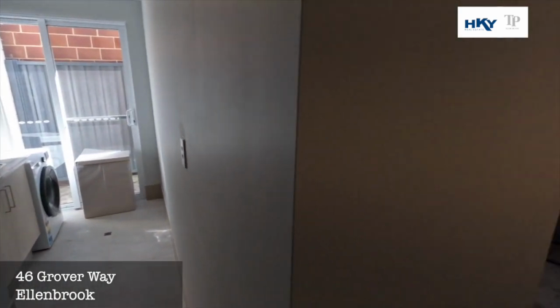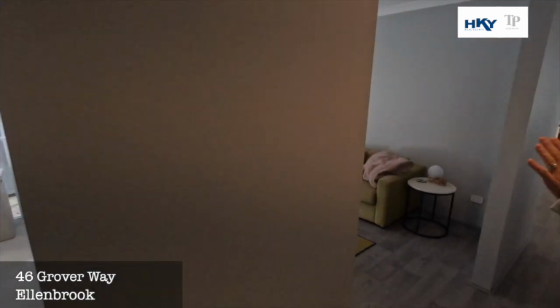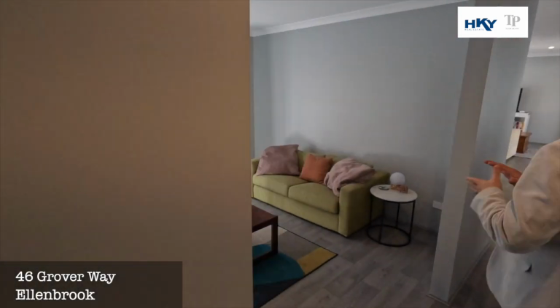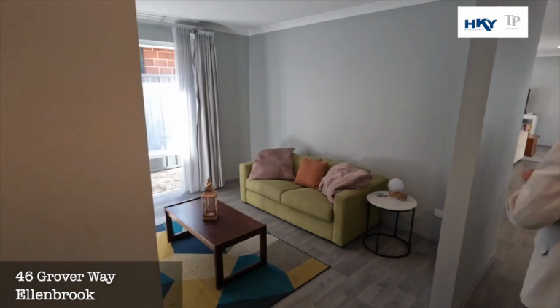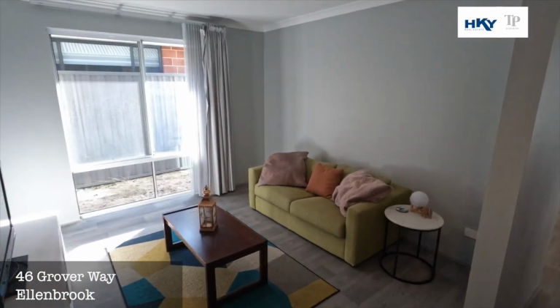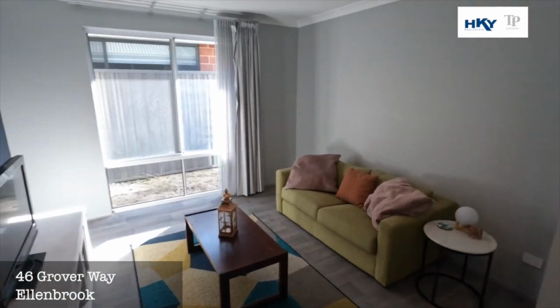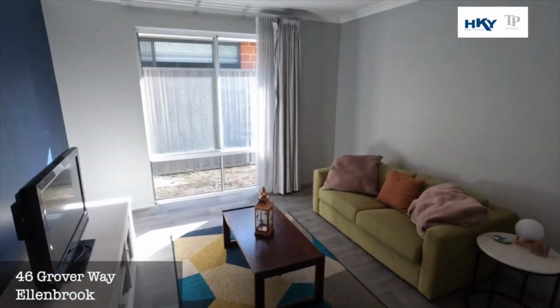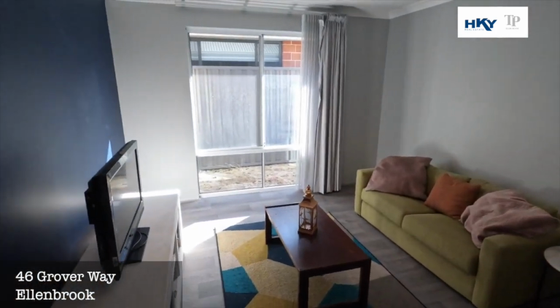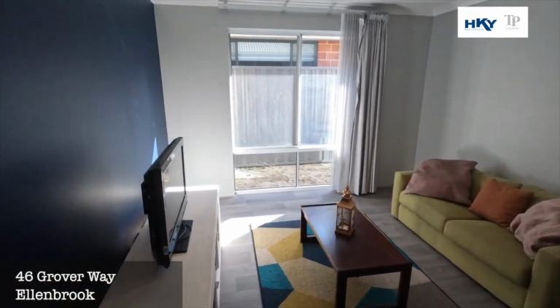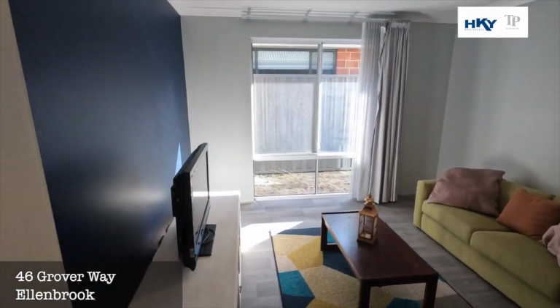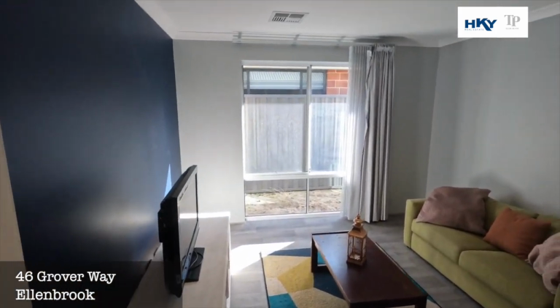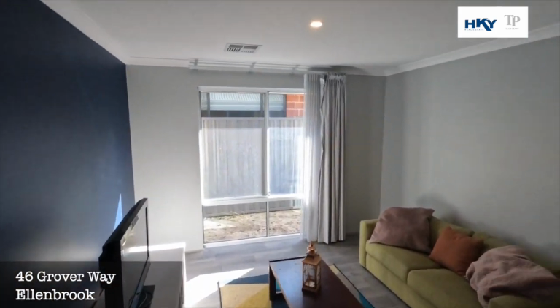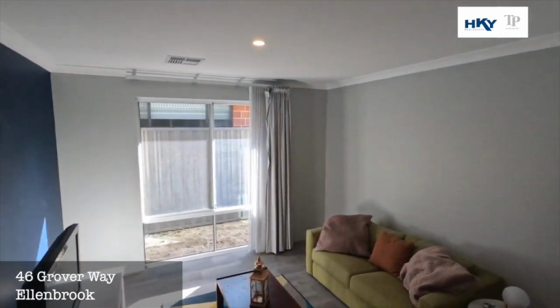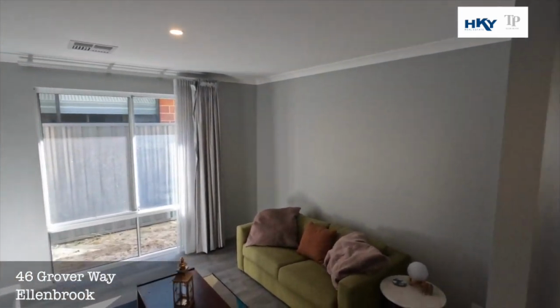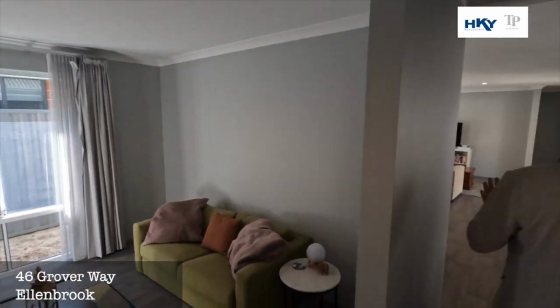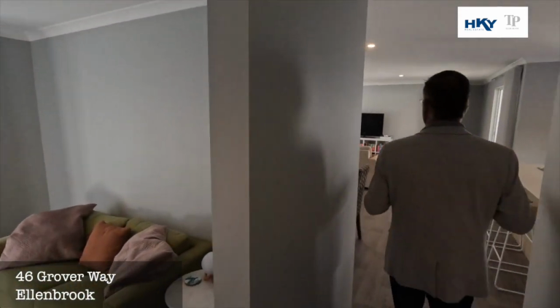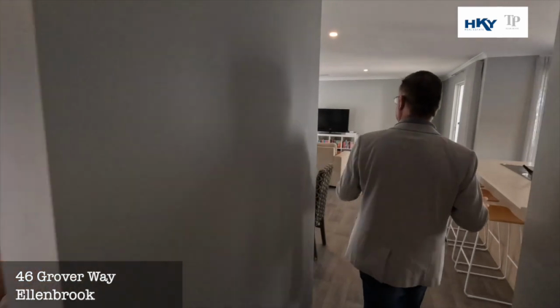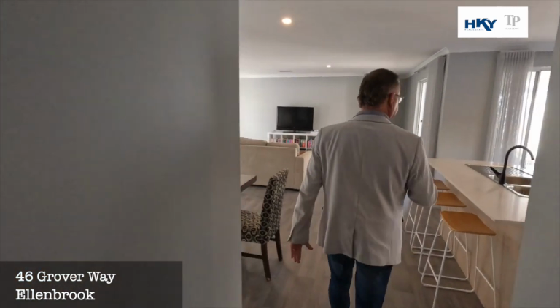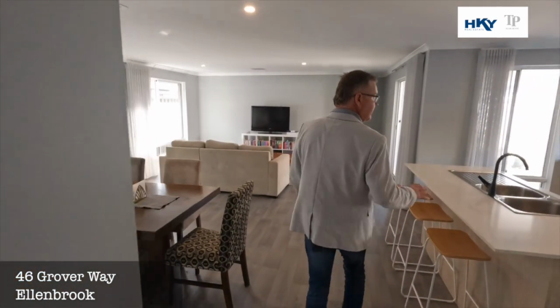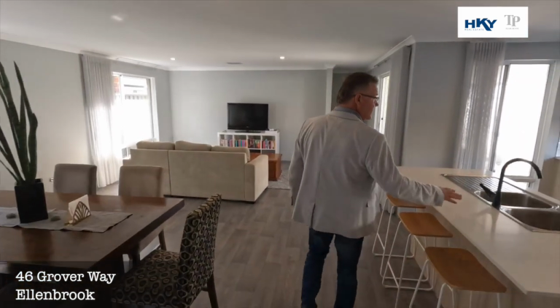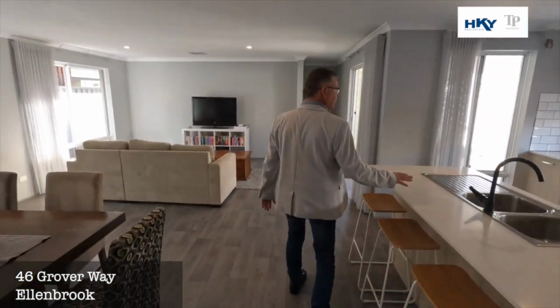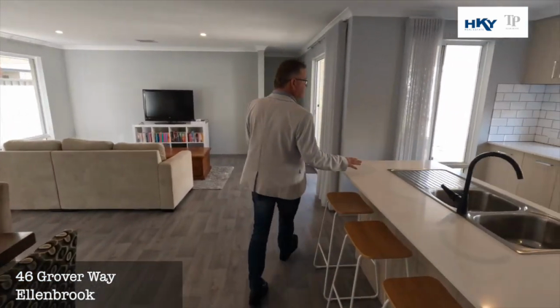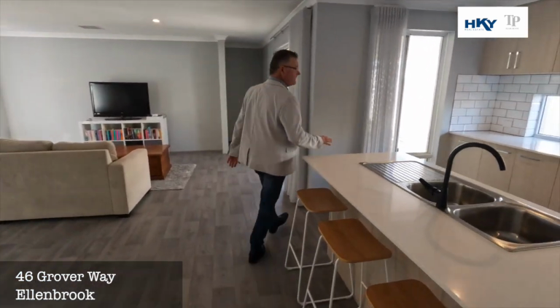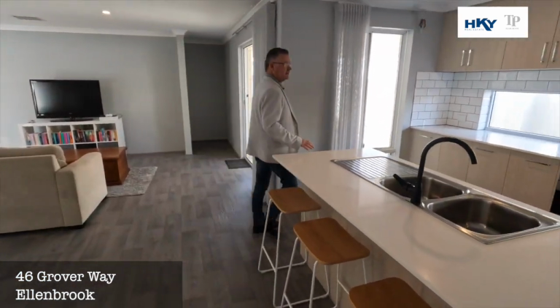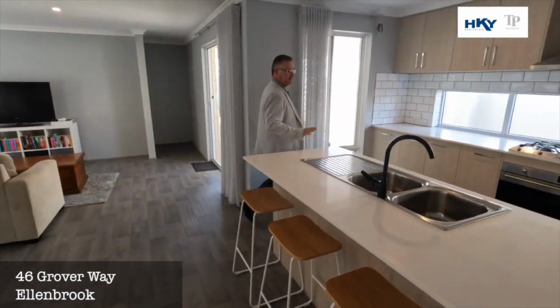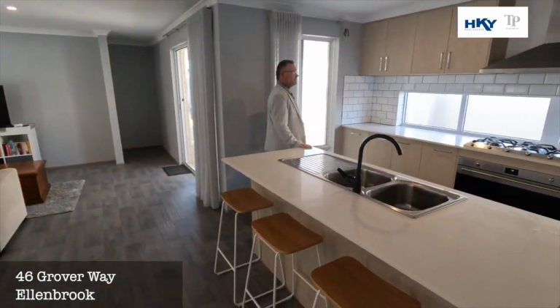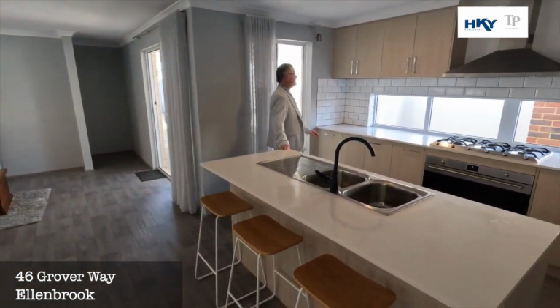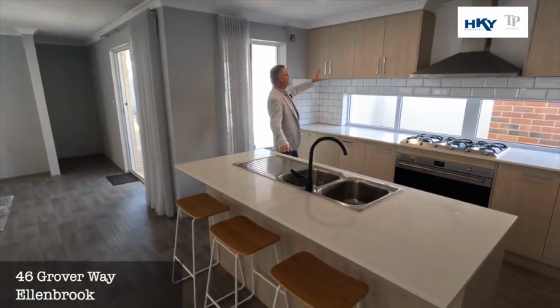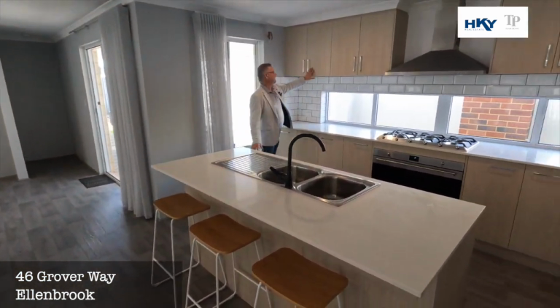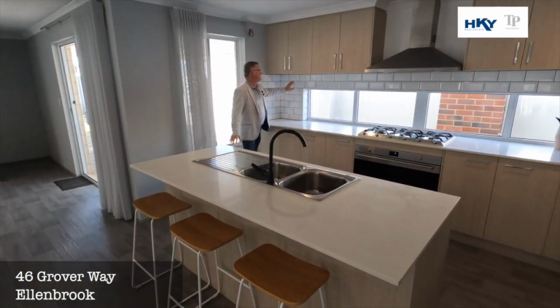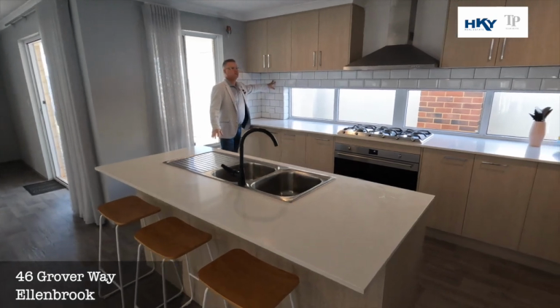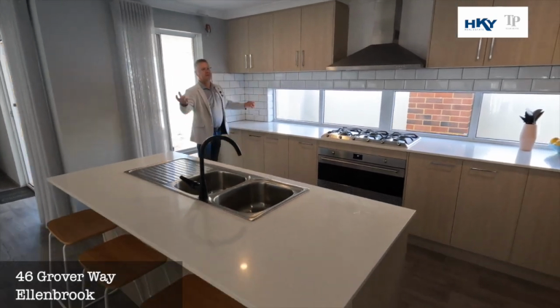We've got the bonus second living area, and then into the main living zone. Beautiful kitchen with plenty of bench space, plenty of overhead cupboards, and beautiful subway tiling.